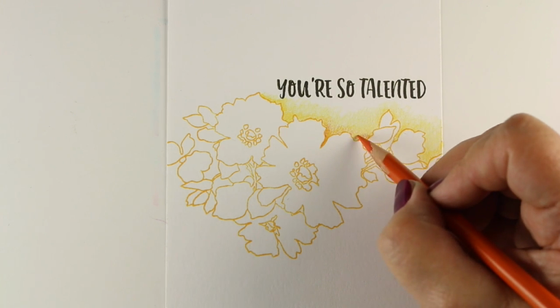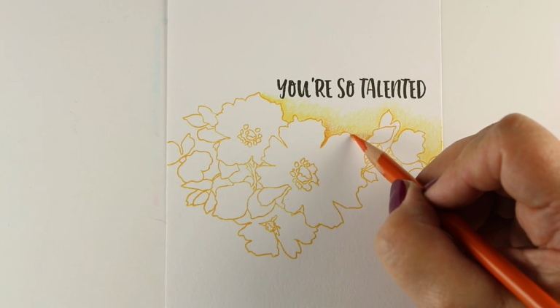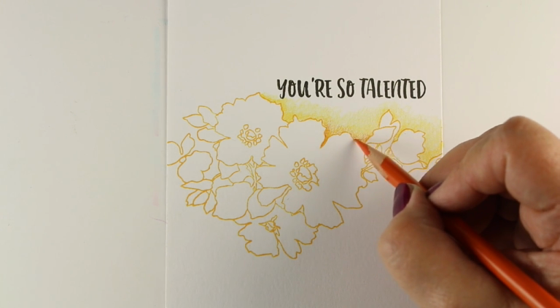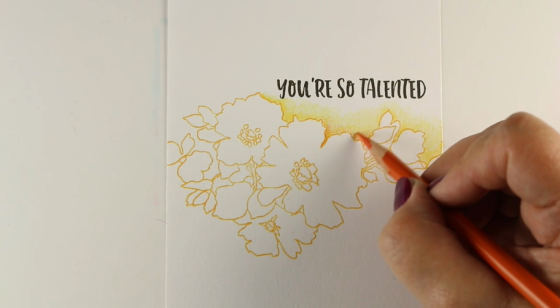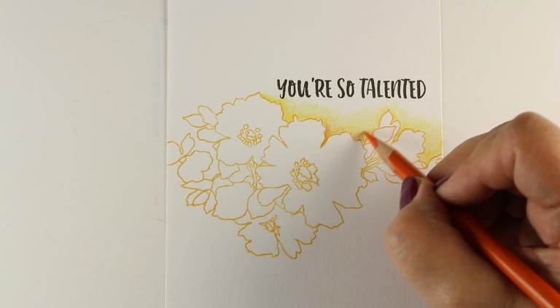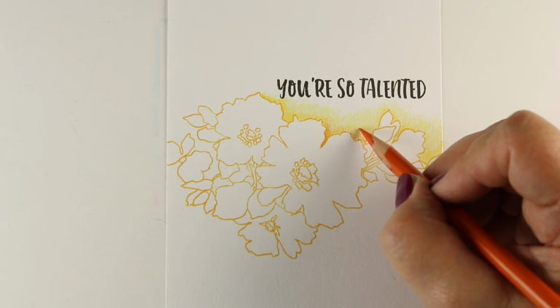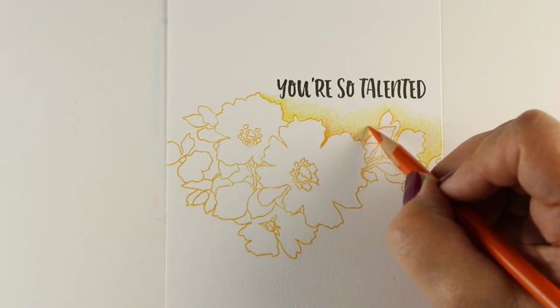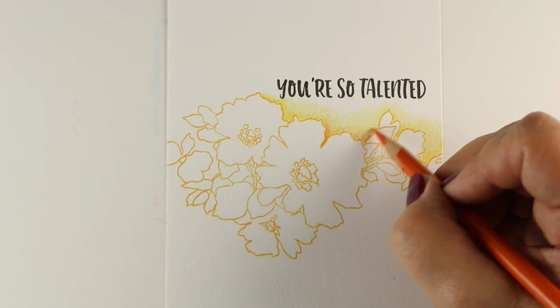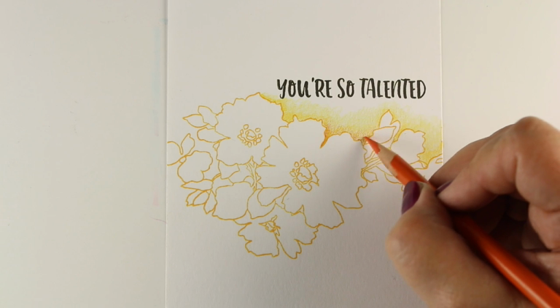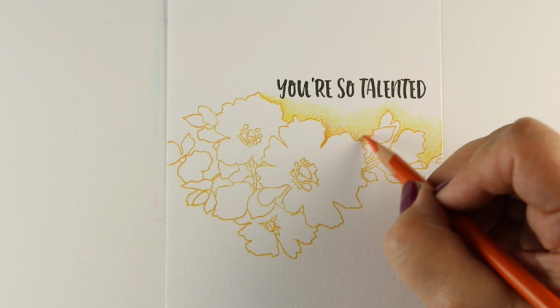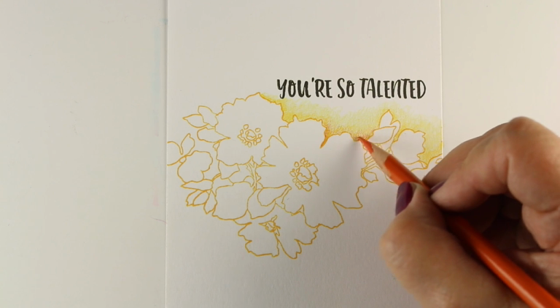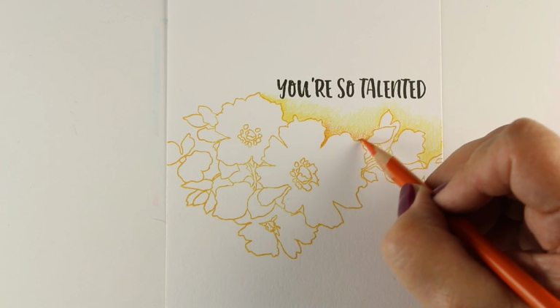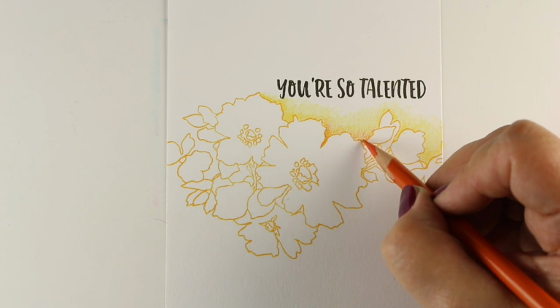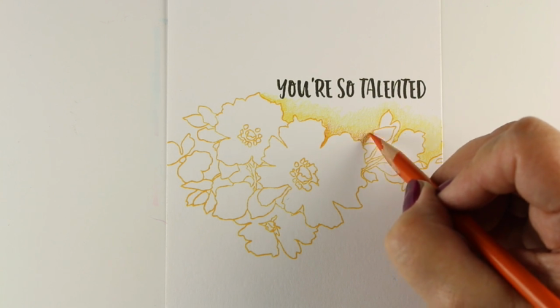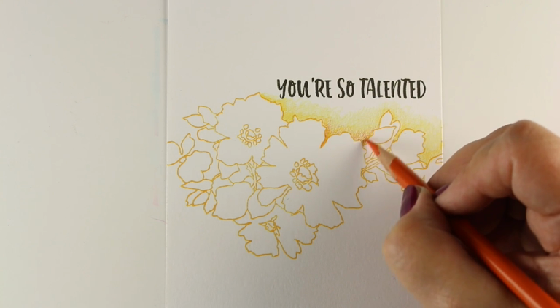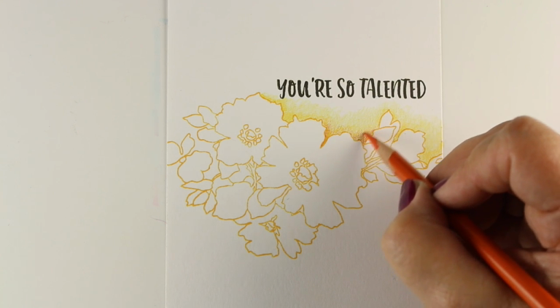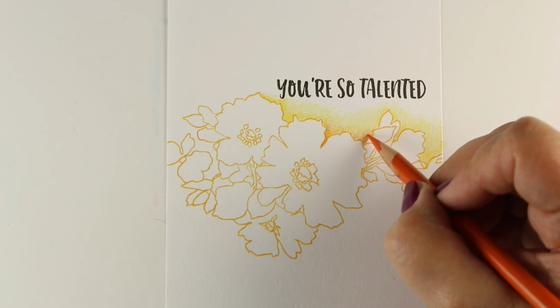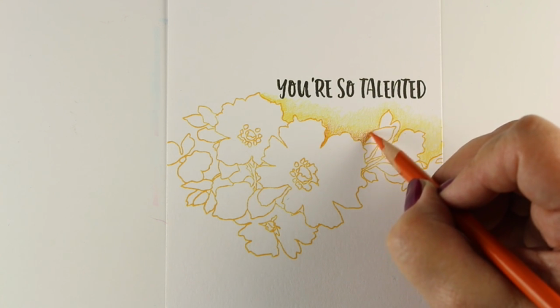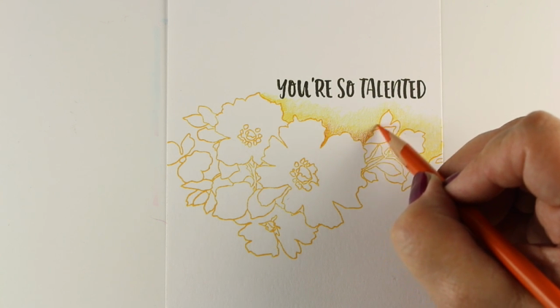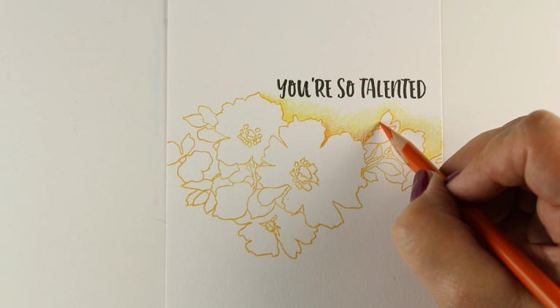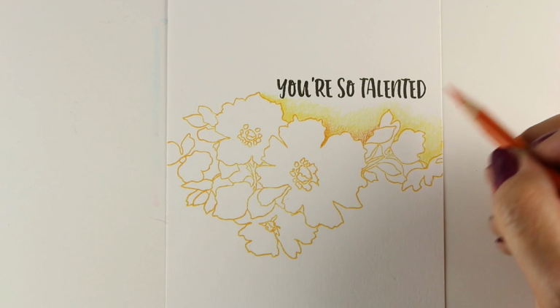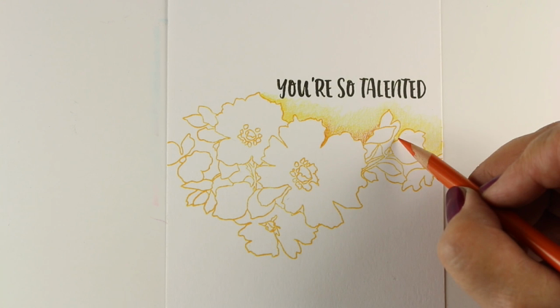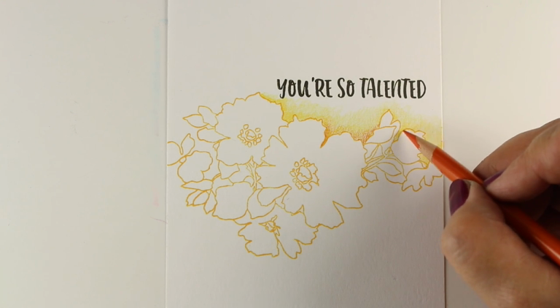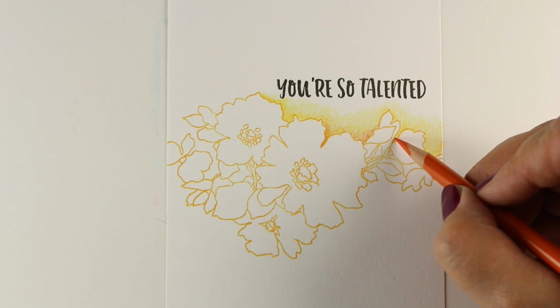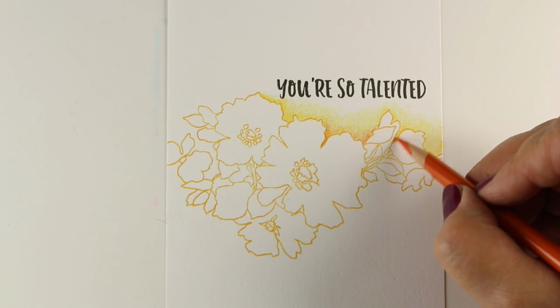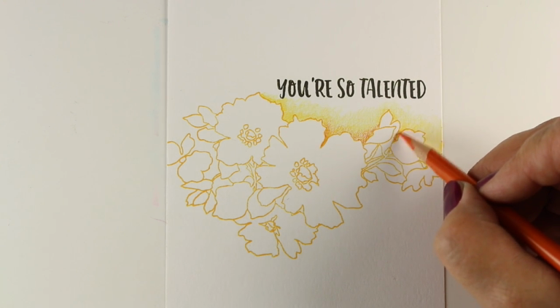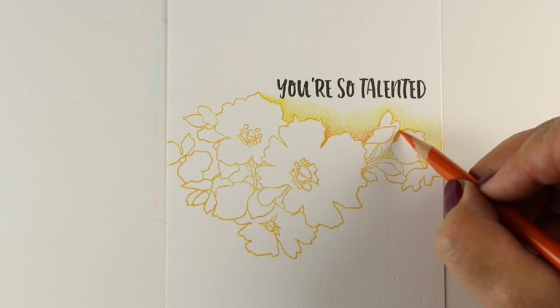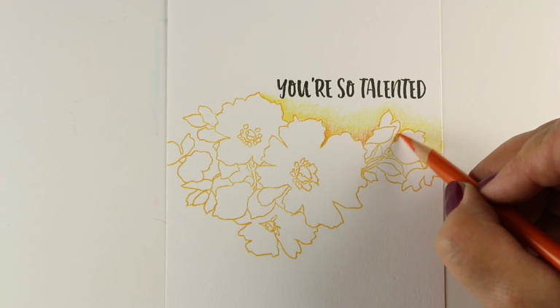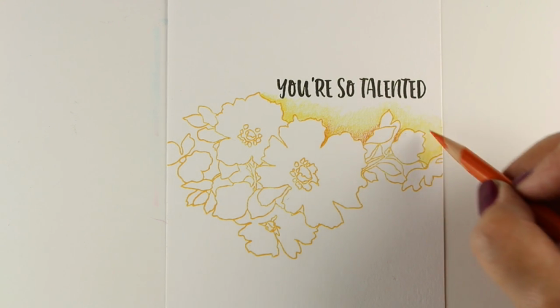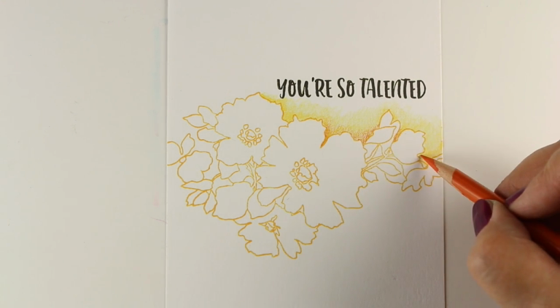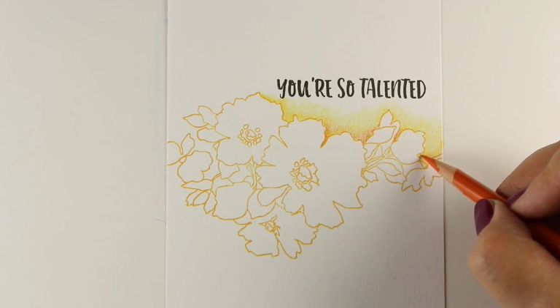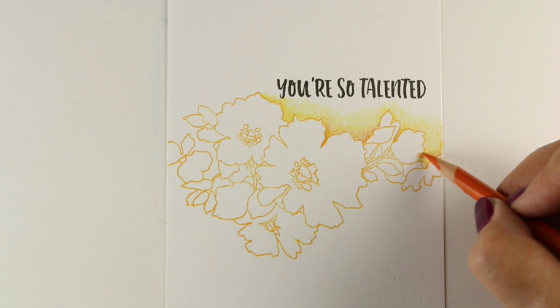I'm just going to go all the way around the whole image. I thought I would tell you the story of how I got into crafting, because that's what we're talking about on the Crafty Friends Blog Hop today.